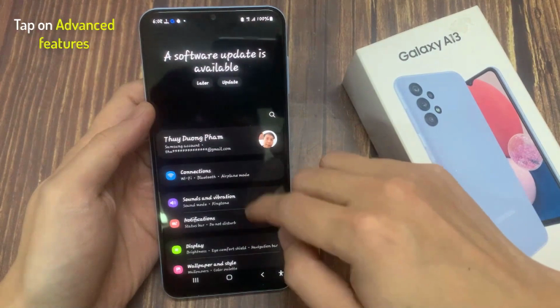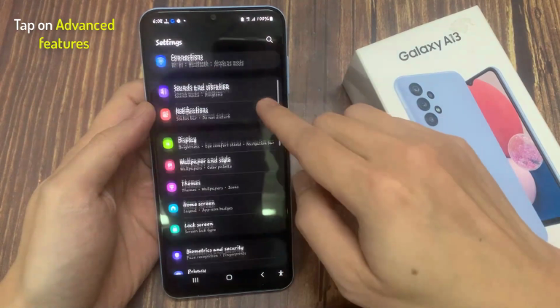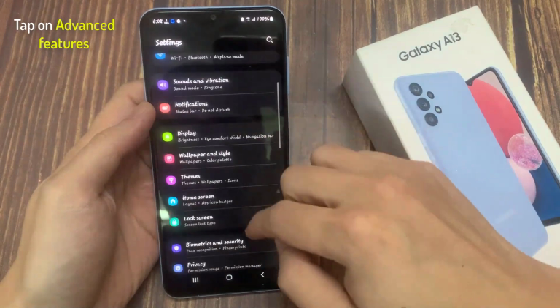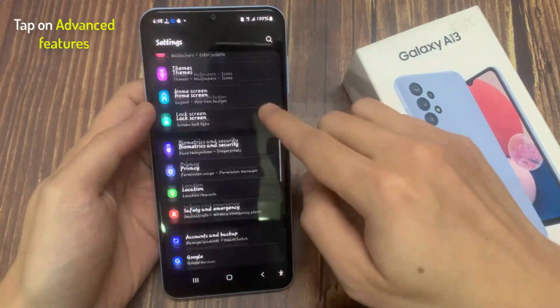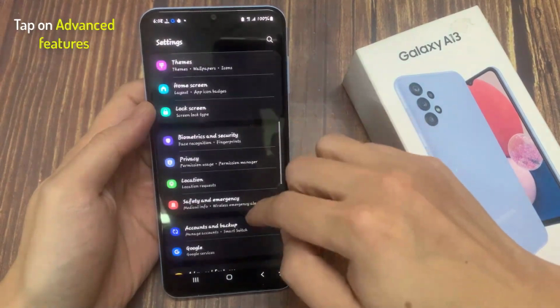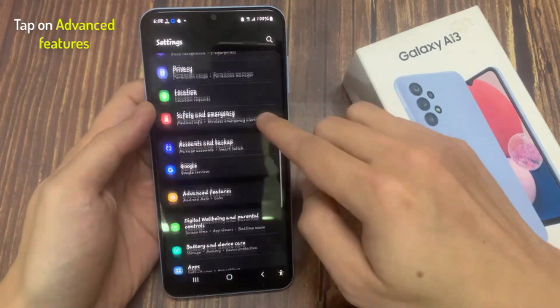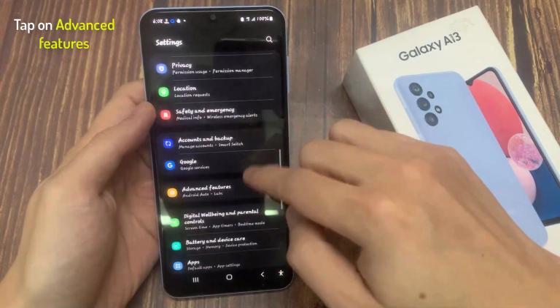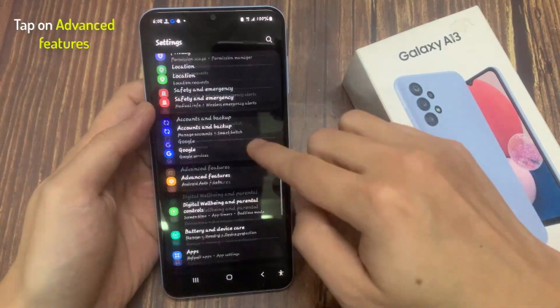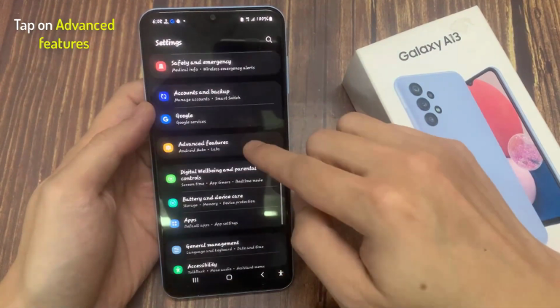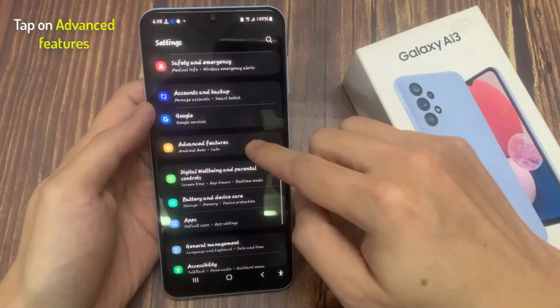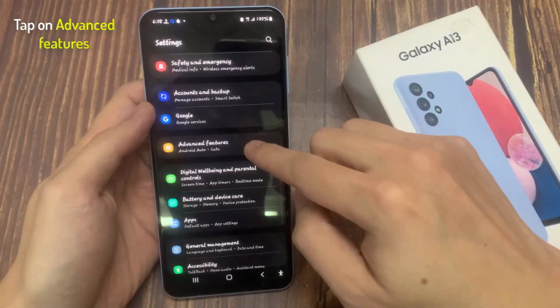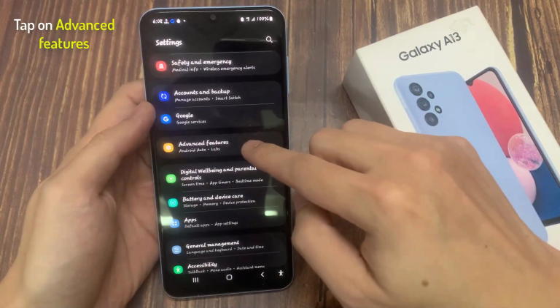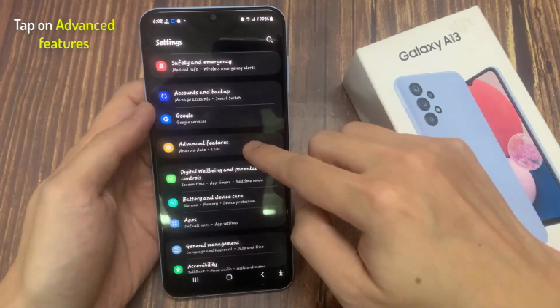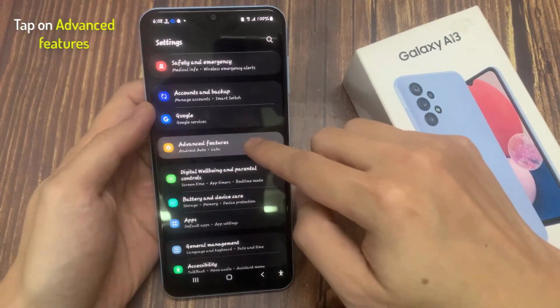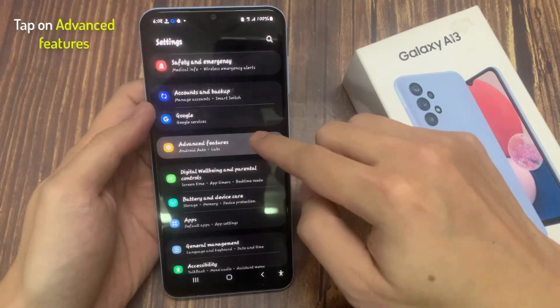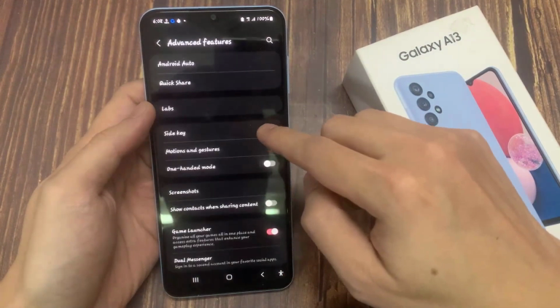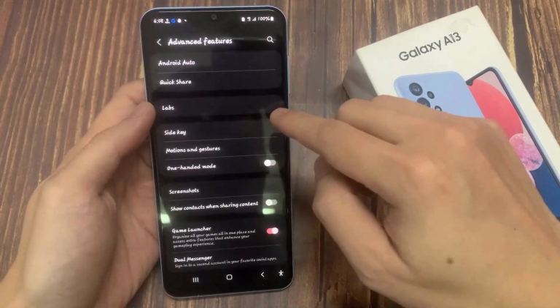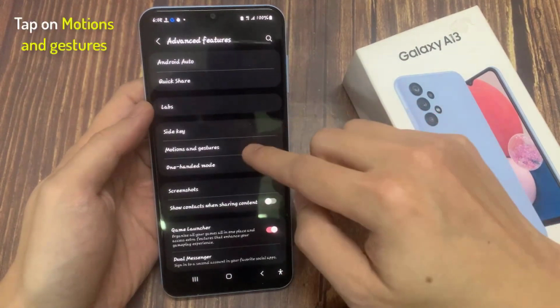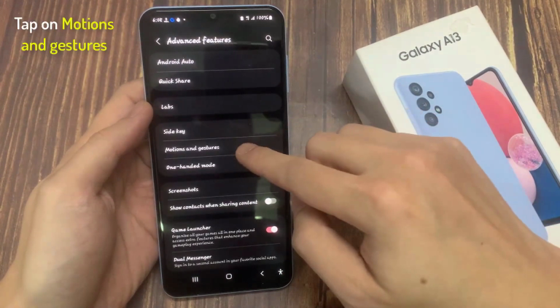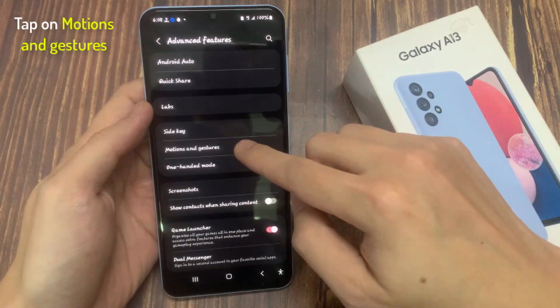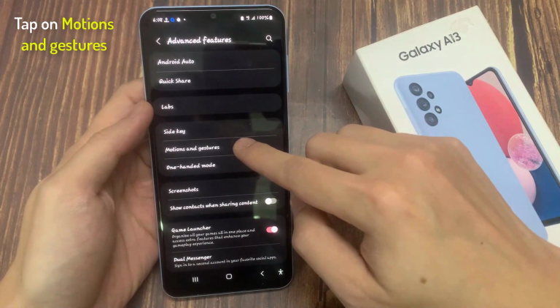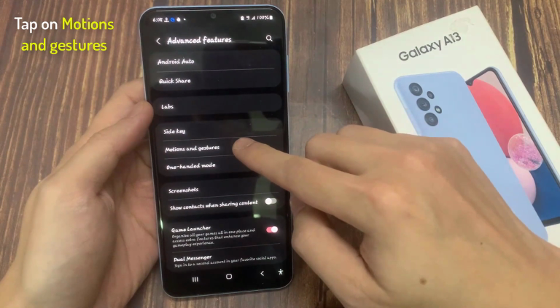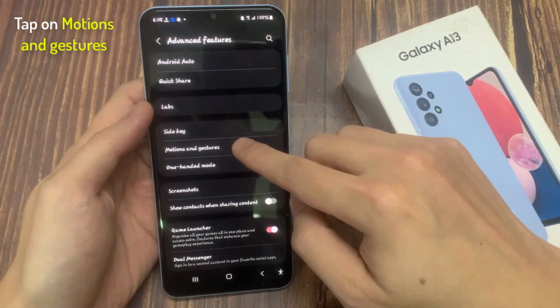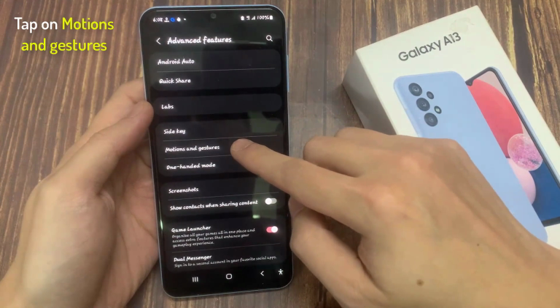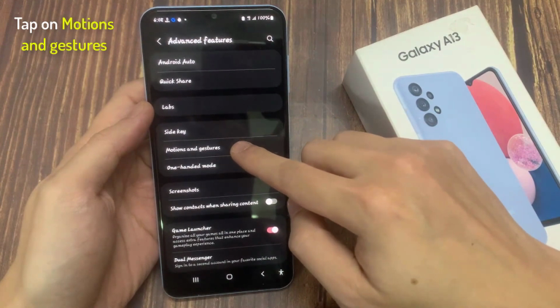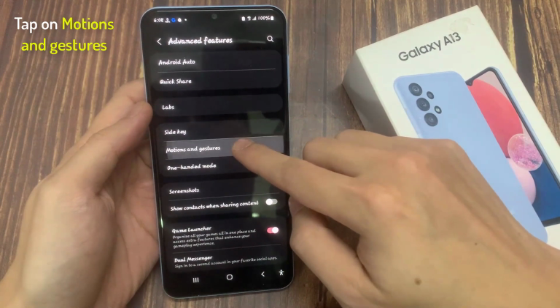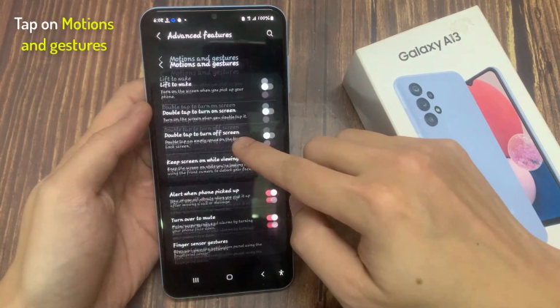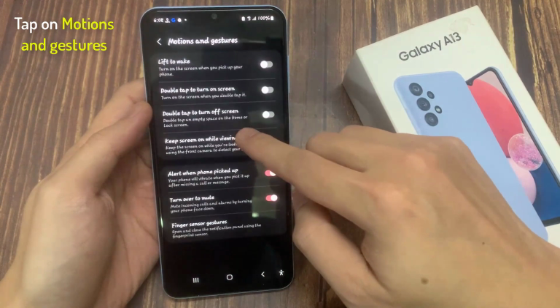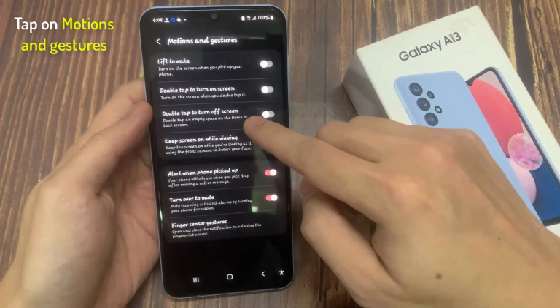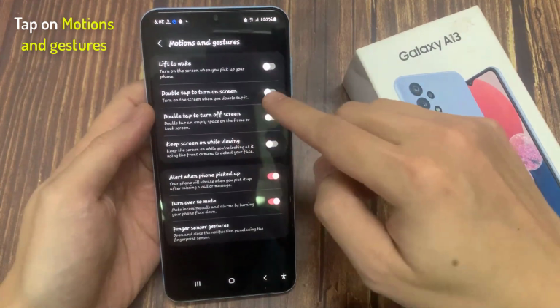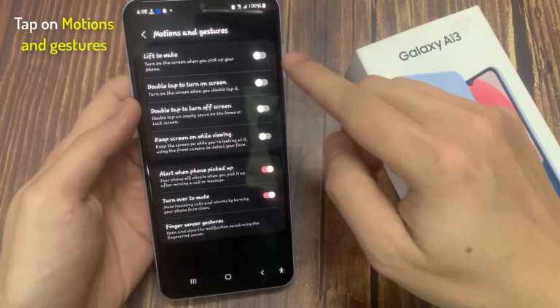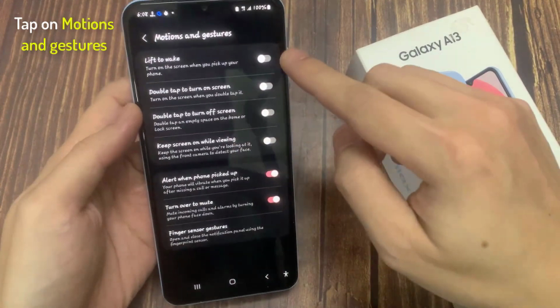In settings, go down and tap on advanced features. In here, swipe up to go down and tap on motions and gestures.